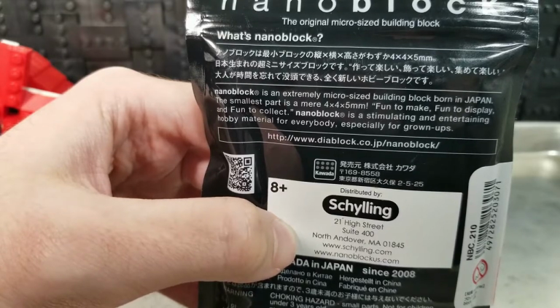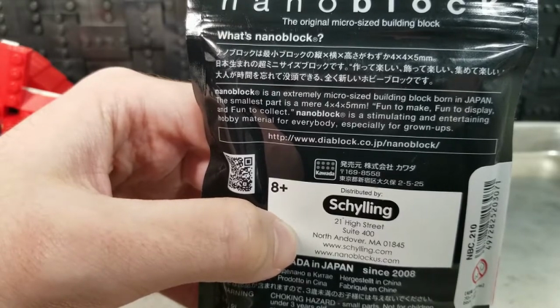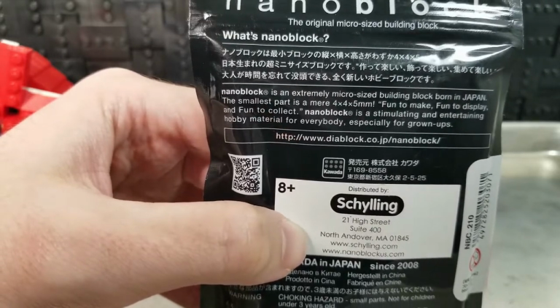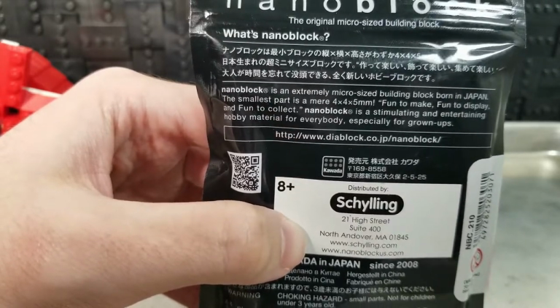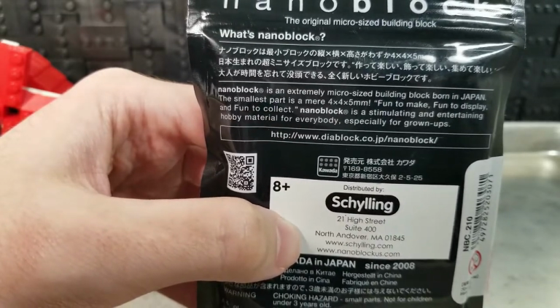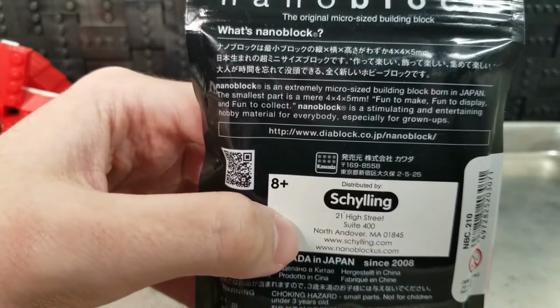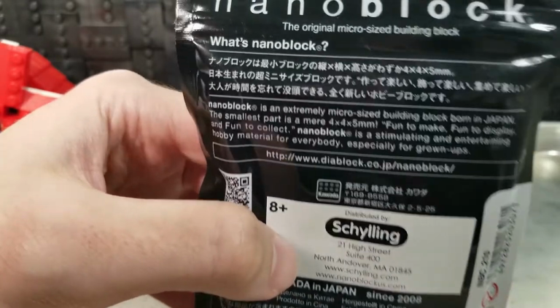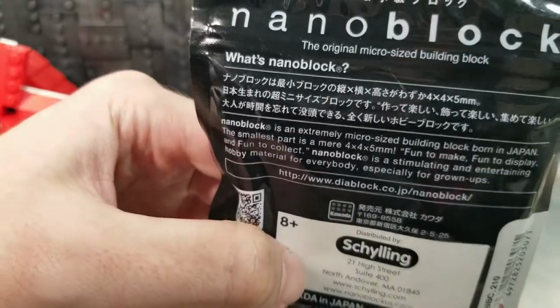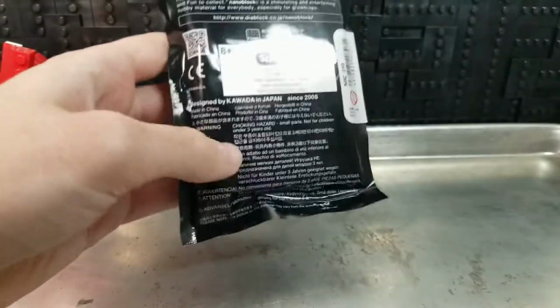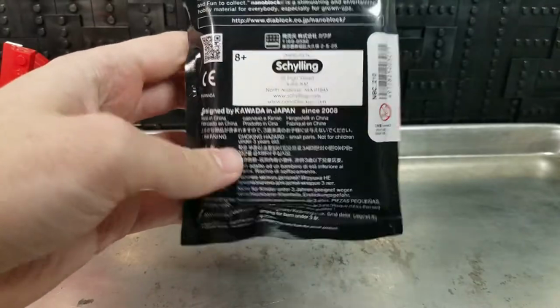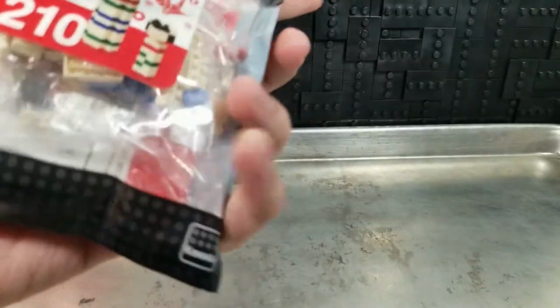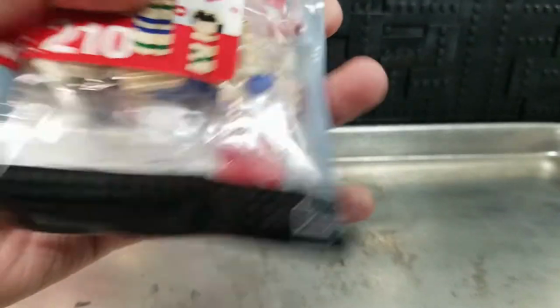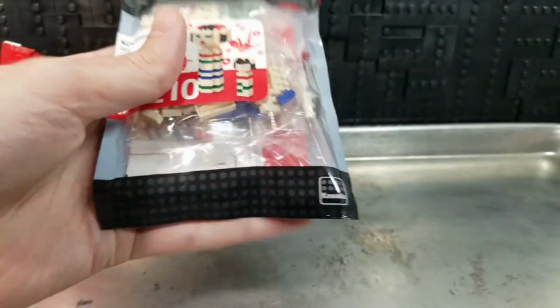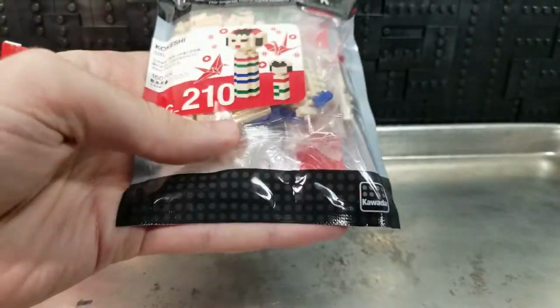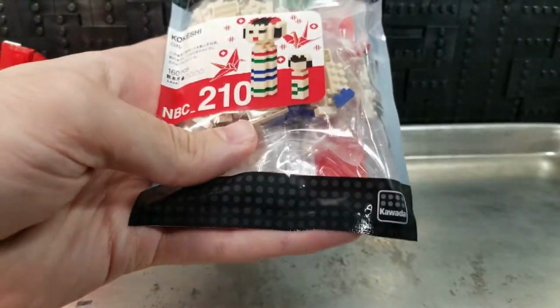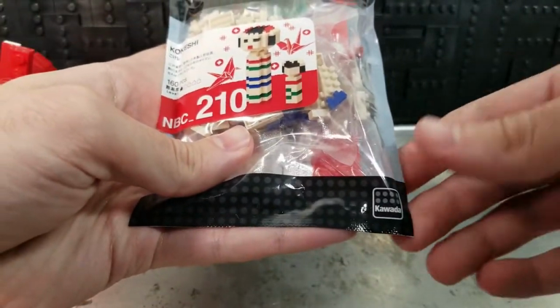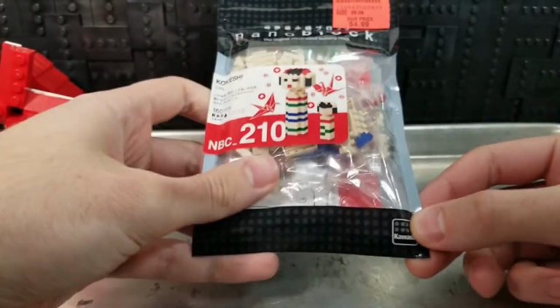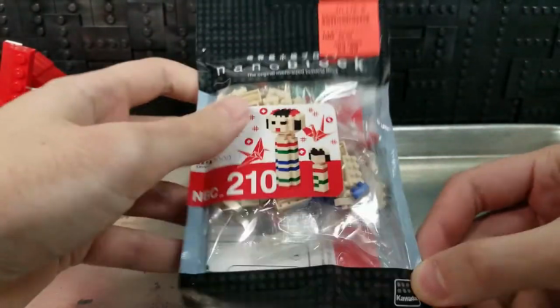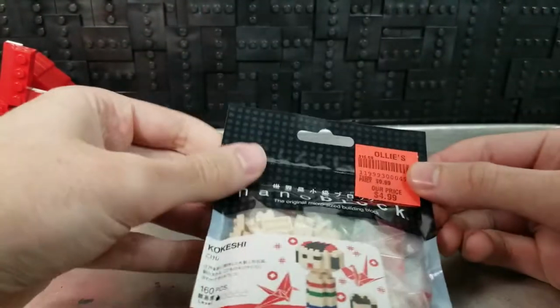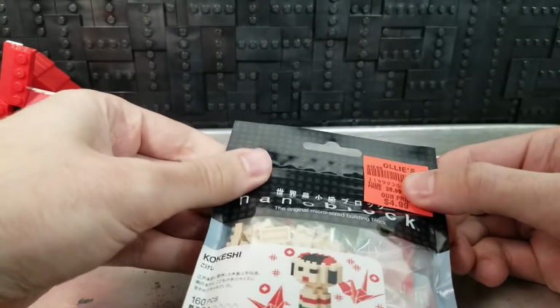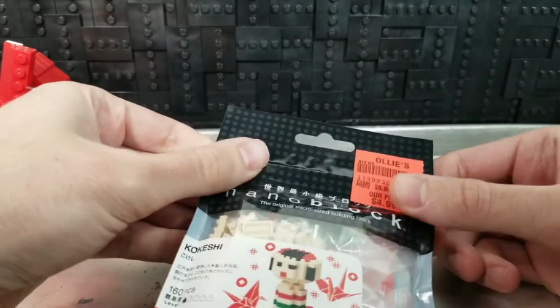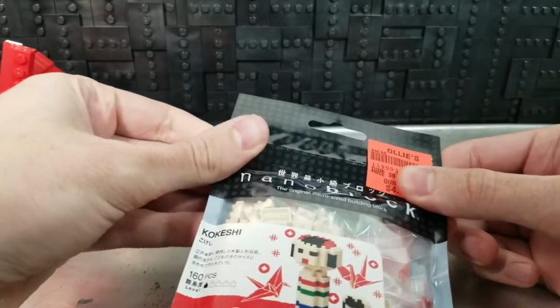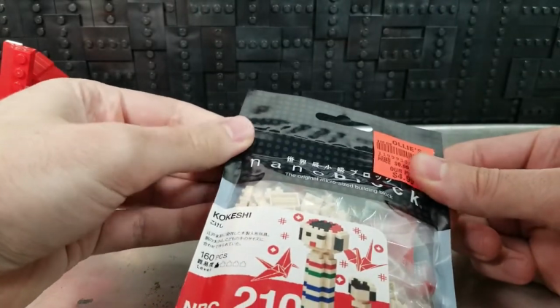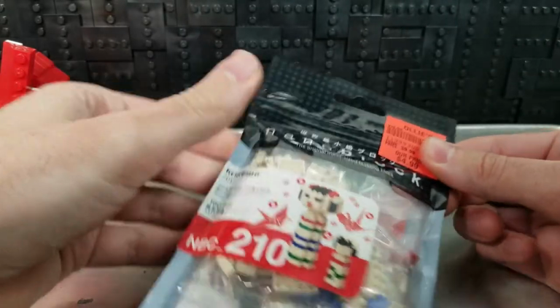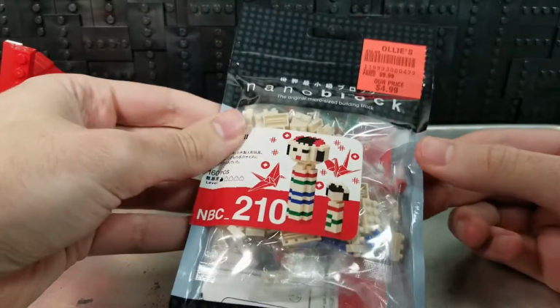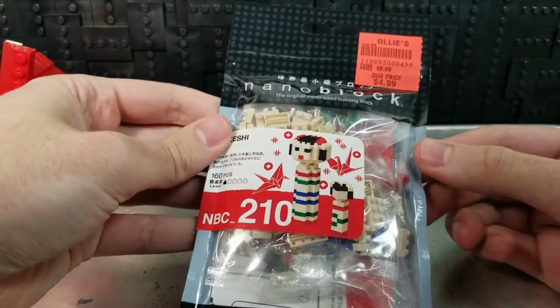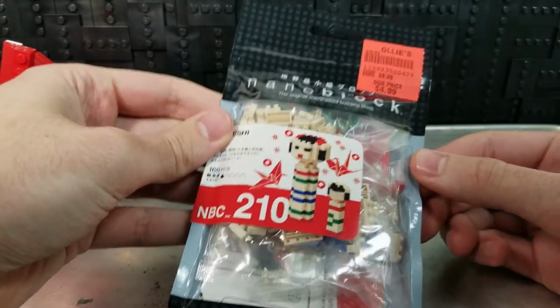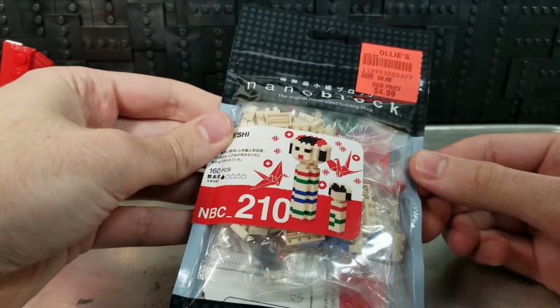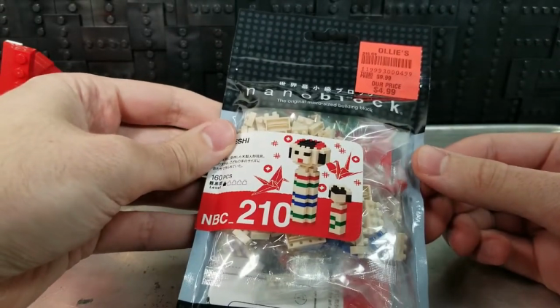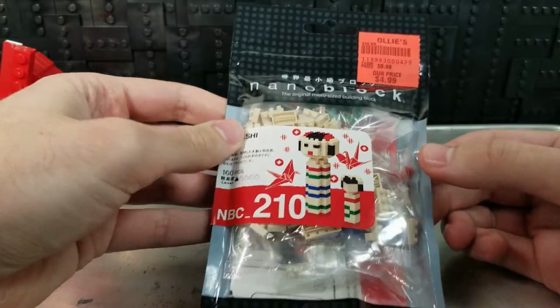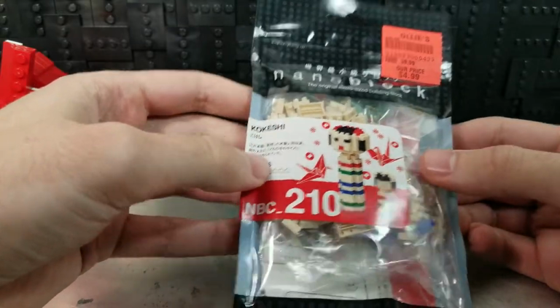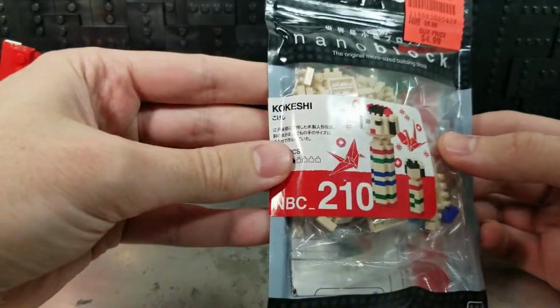Fun to display and fun to collect — that's basically the idea. The other neat thing about these is that this is a zip-top bag, so once I build it and I'm done with it, I should be able to put it back in there.